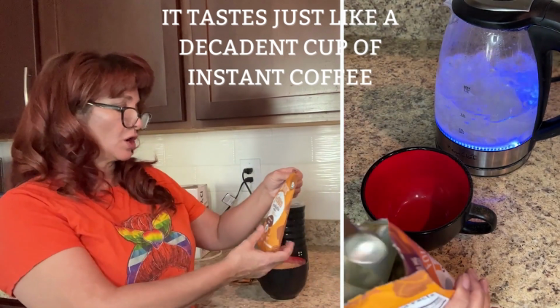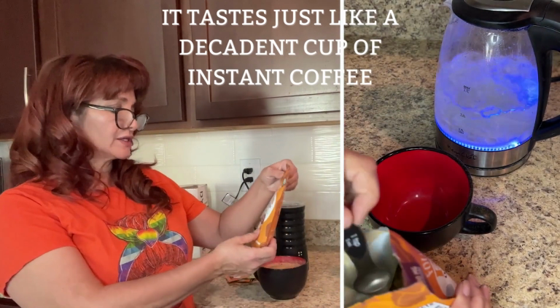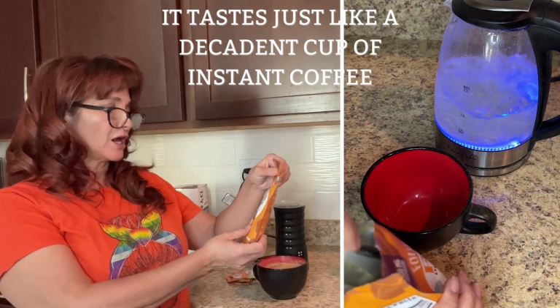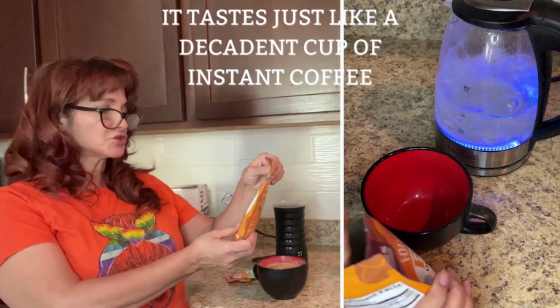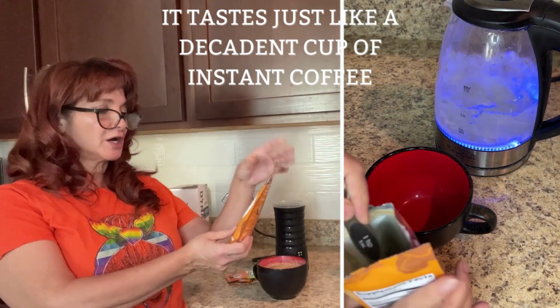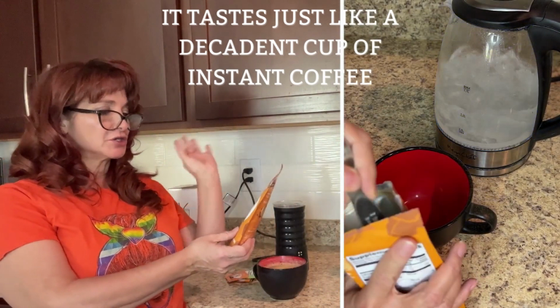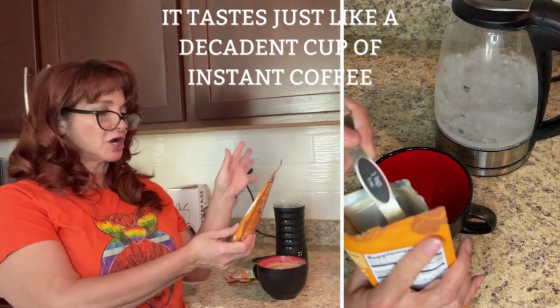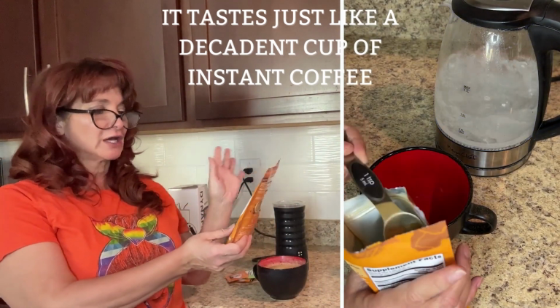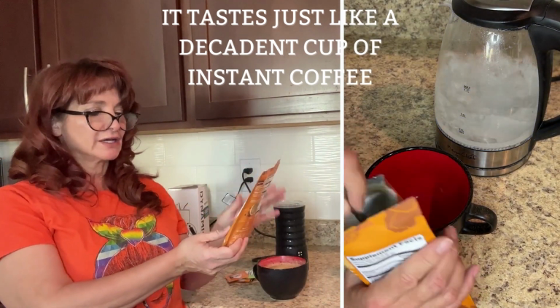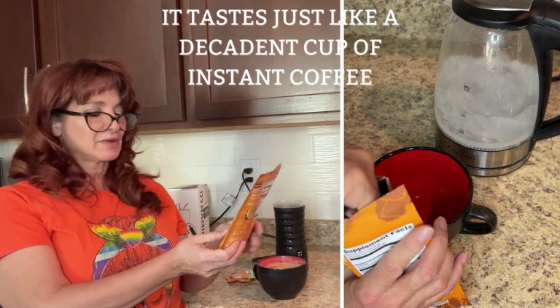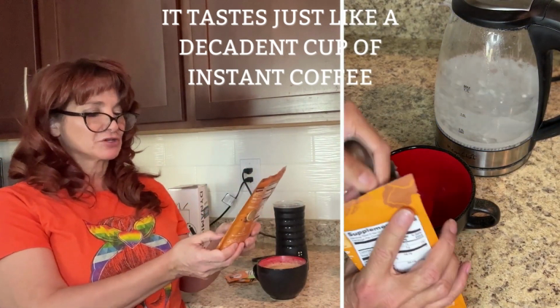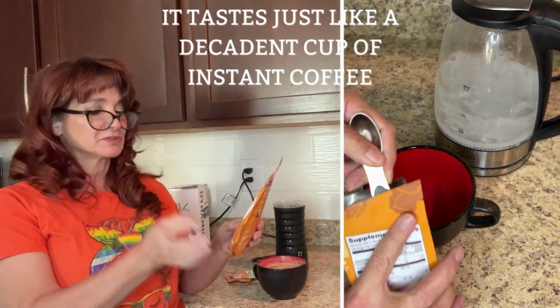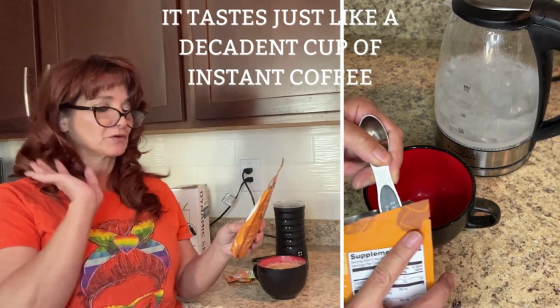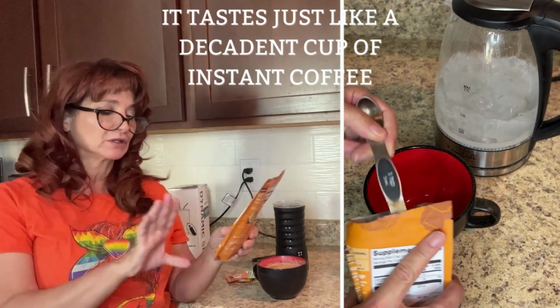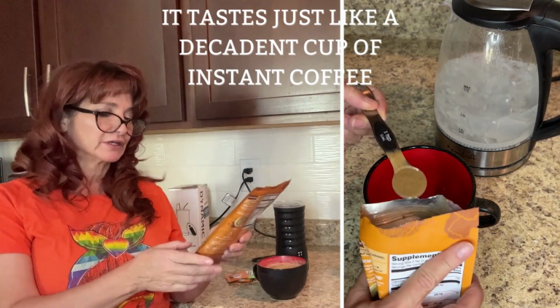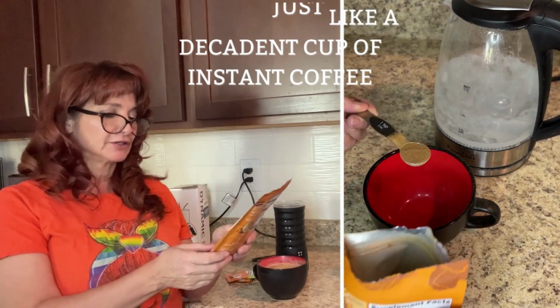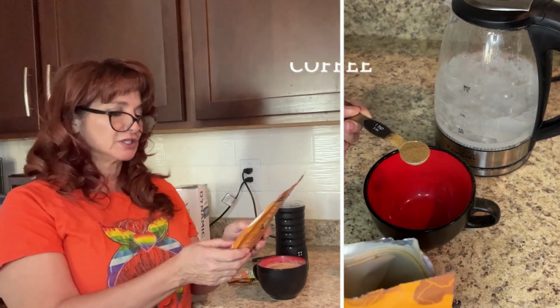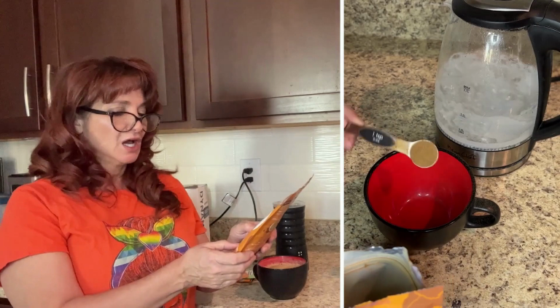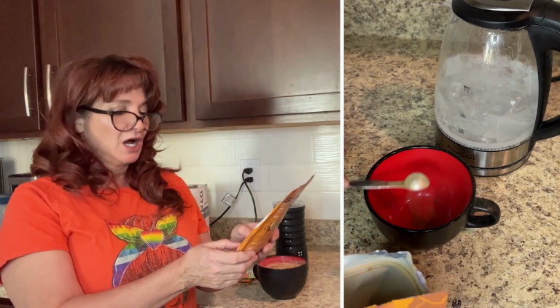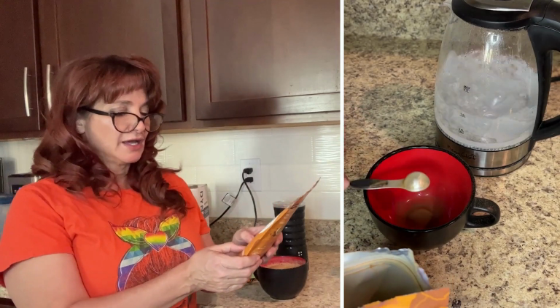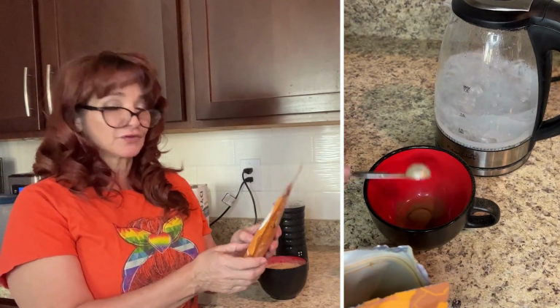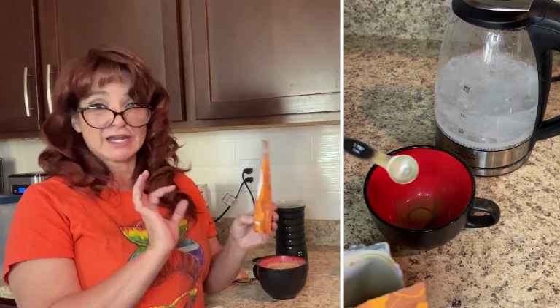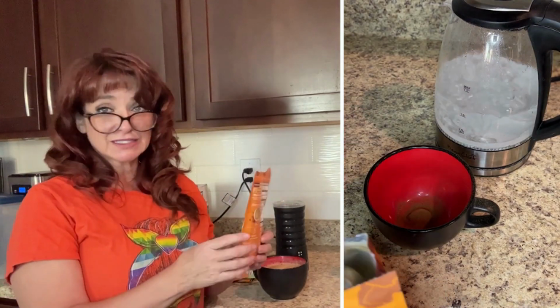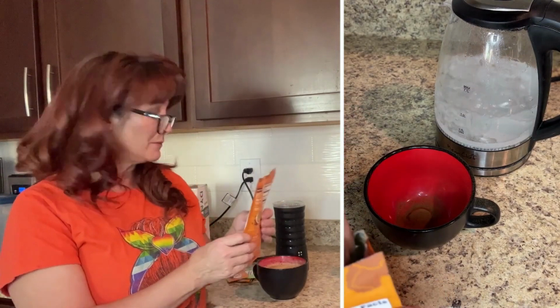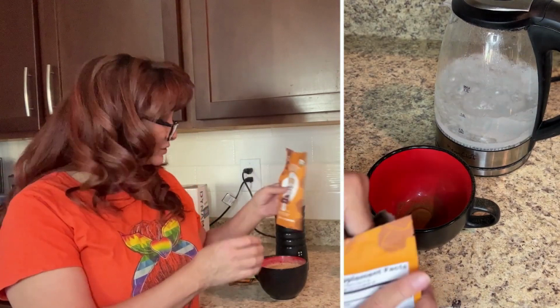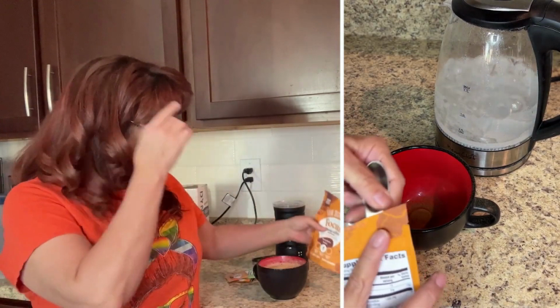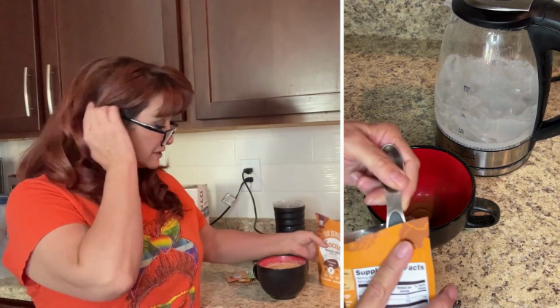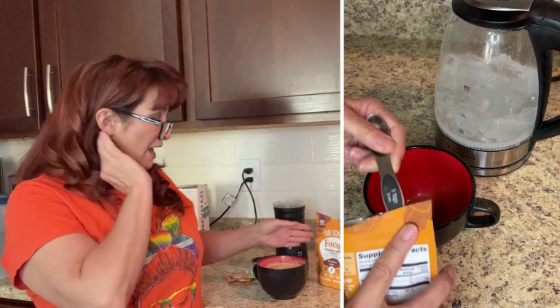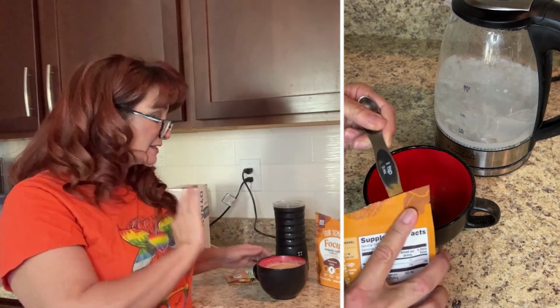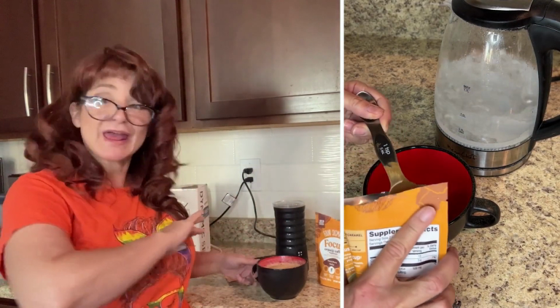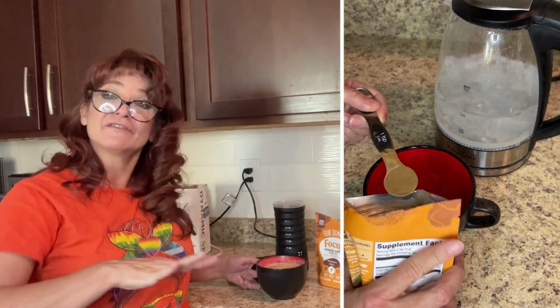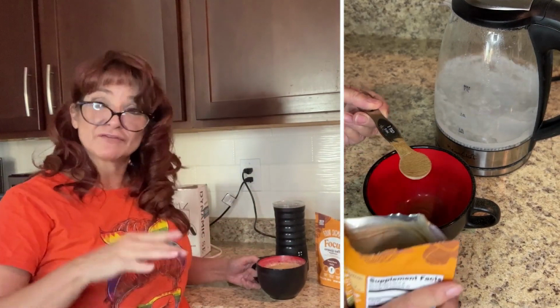It's got ashwagandha, chaga, and lion's mane mushrooms. It's for mental clarity and energy, and it's got enhanced mental focus. It's half caffeine.